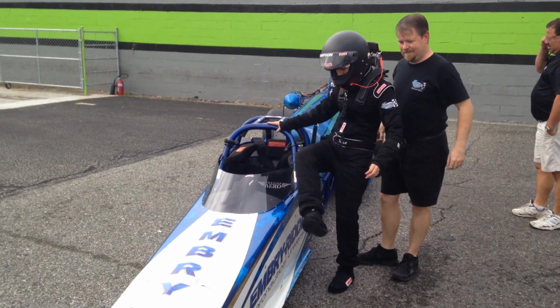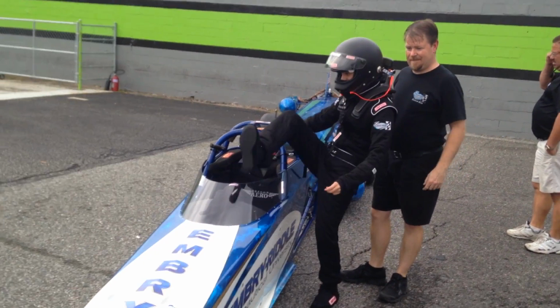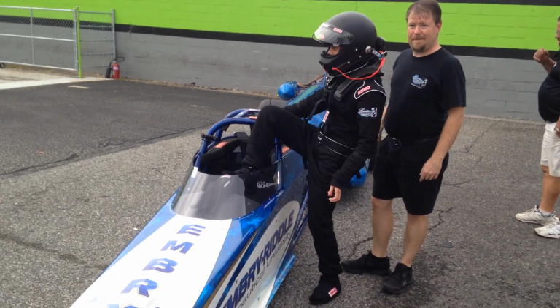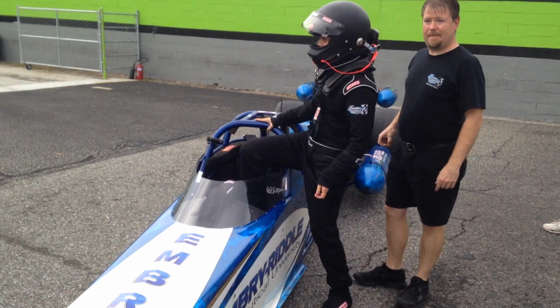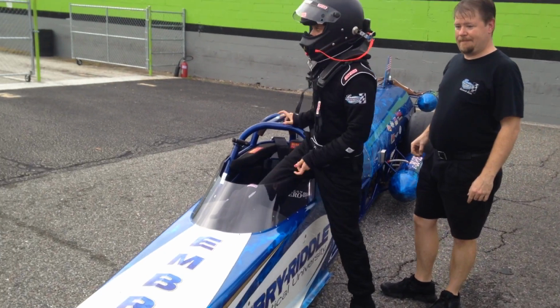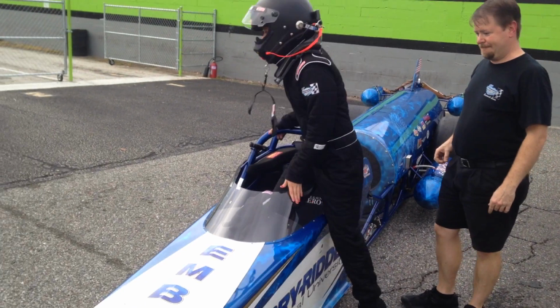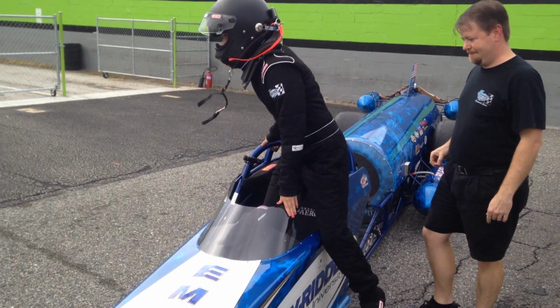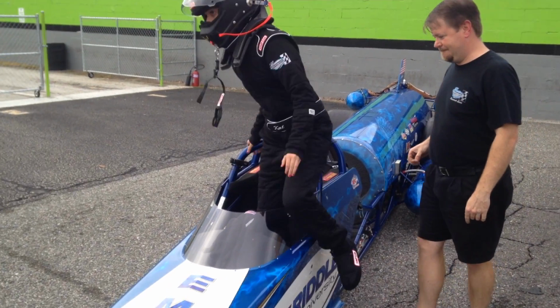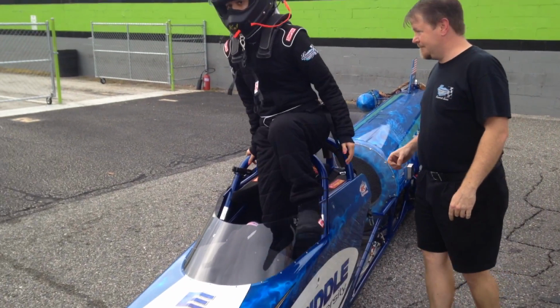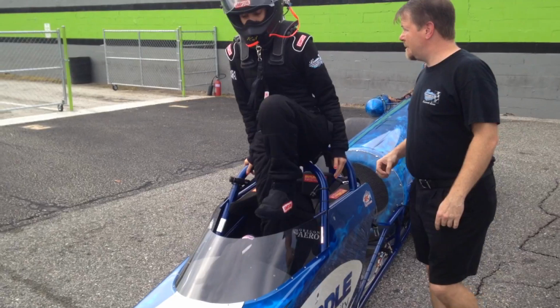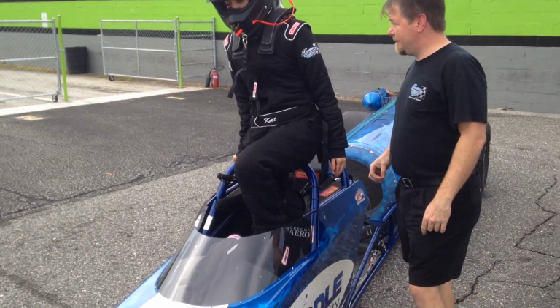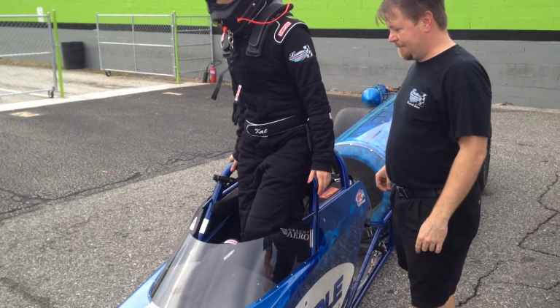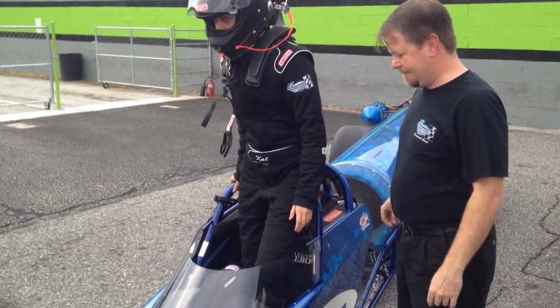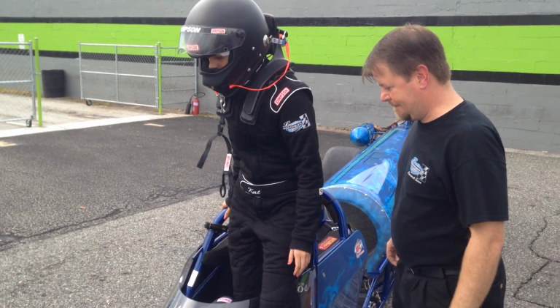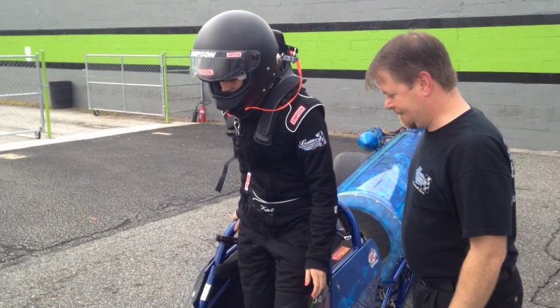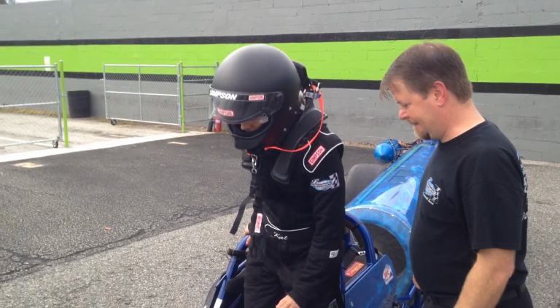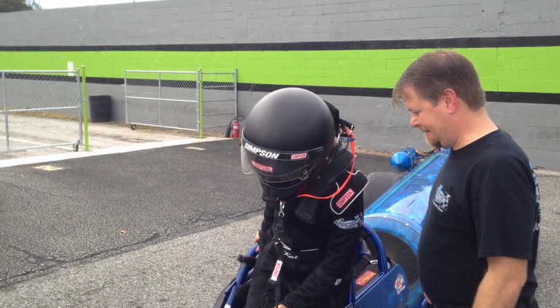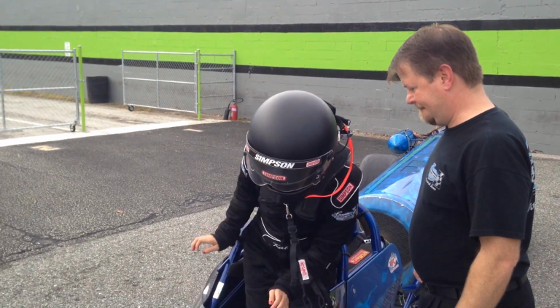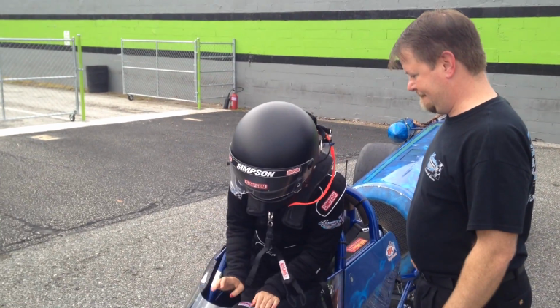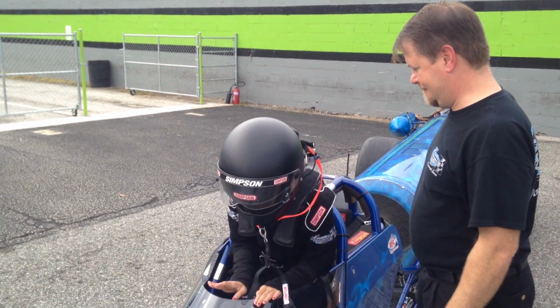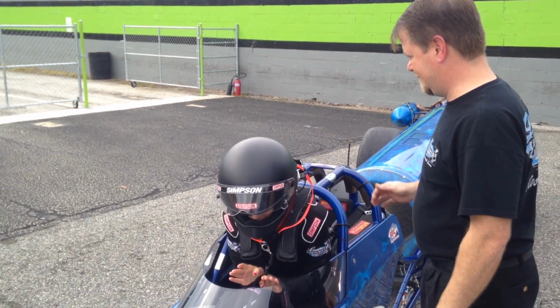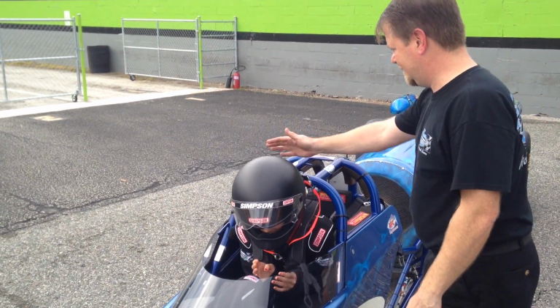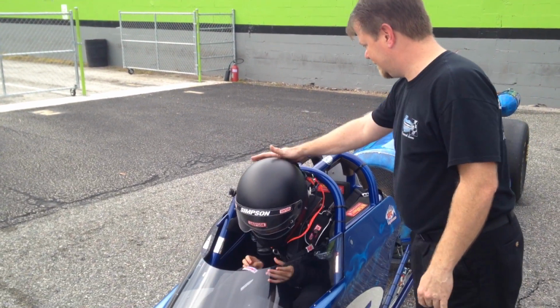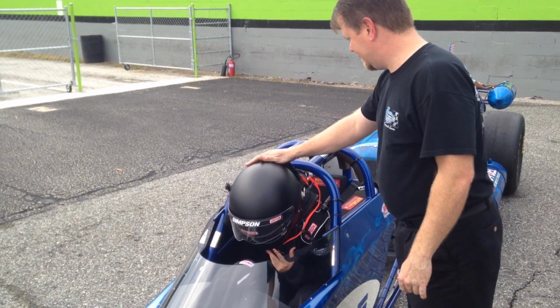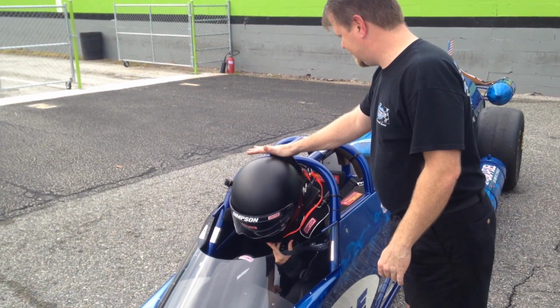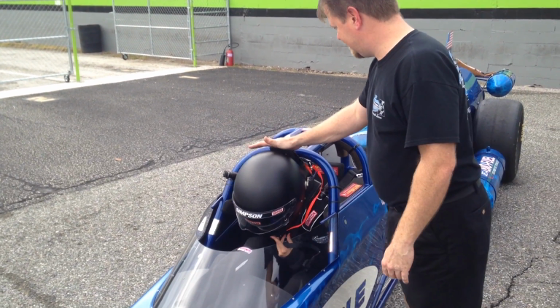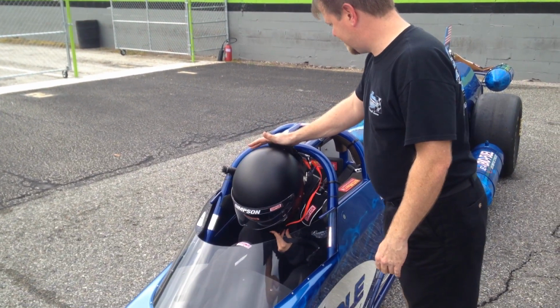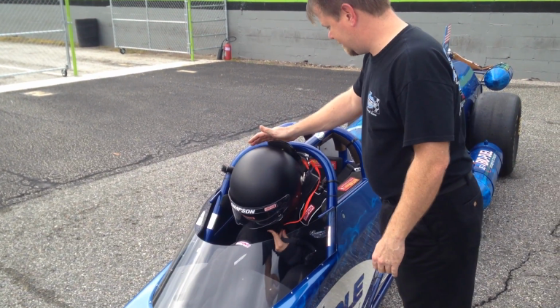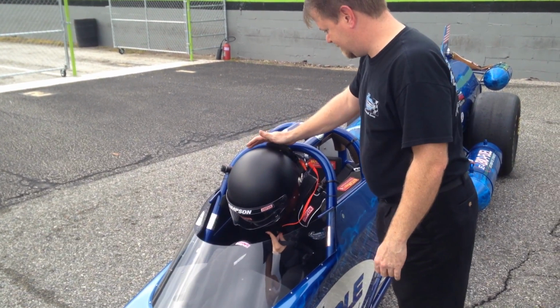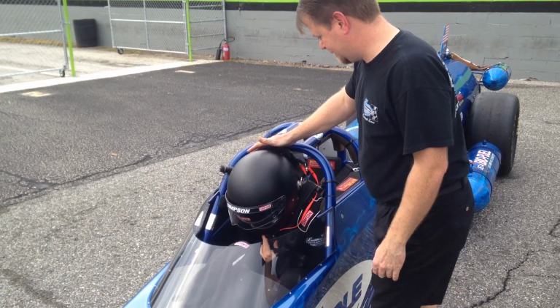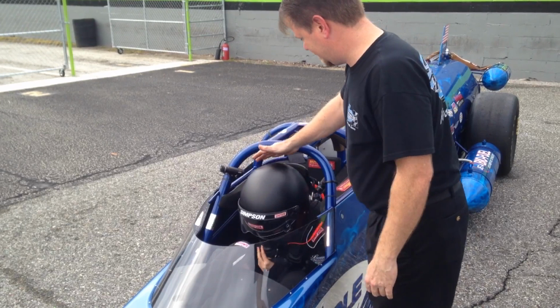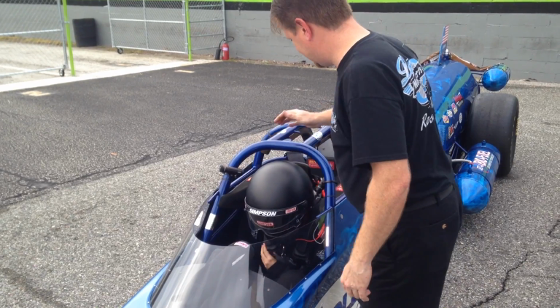Kat is working her way into the jet car and has taken several test runs since joining the team. Piloting the jet dragsters takes extreme precision and practice.